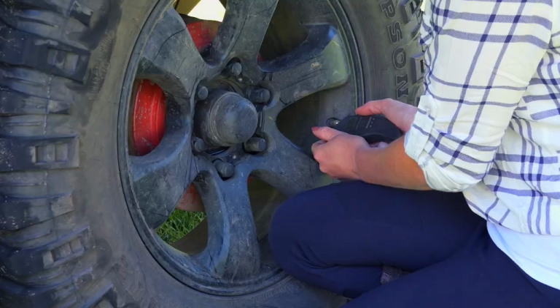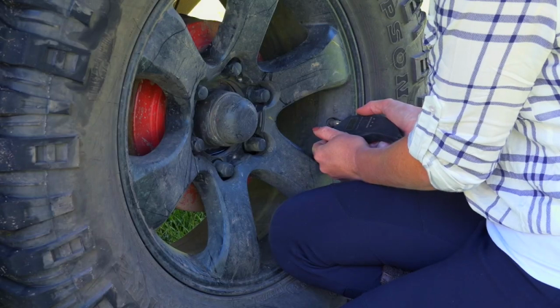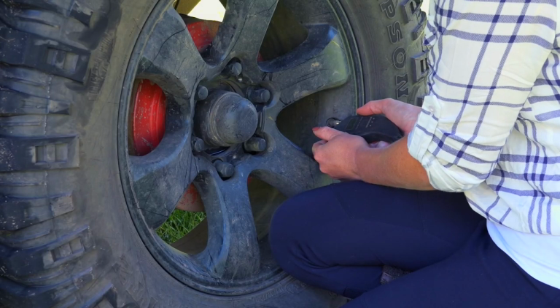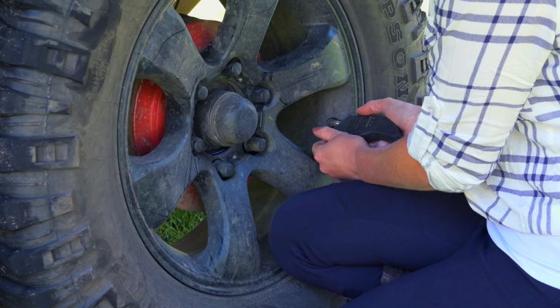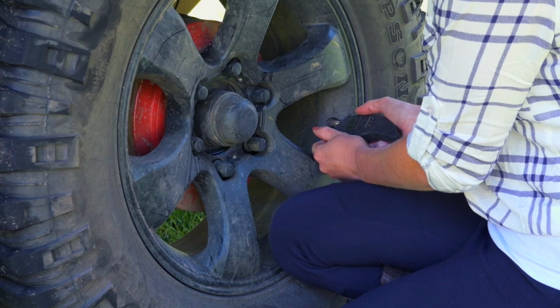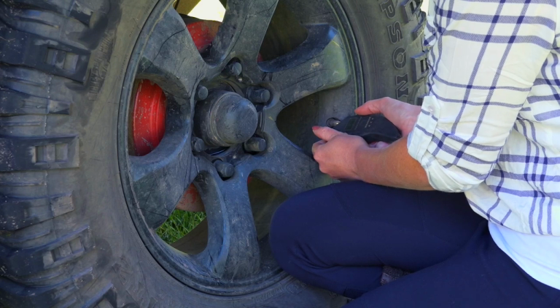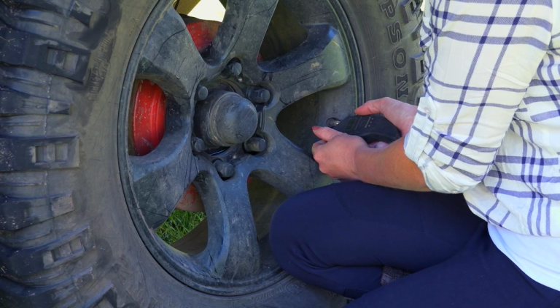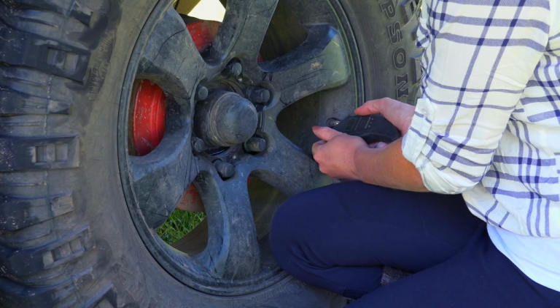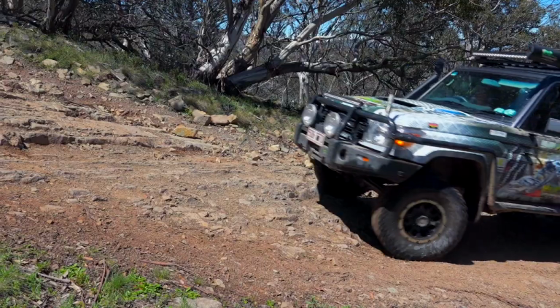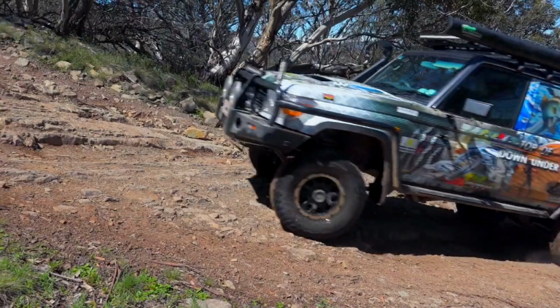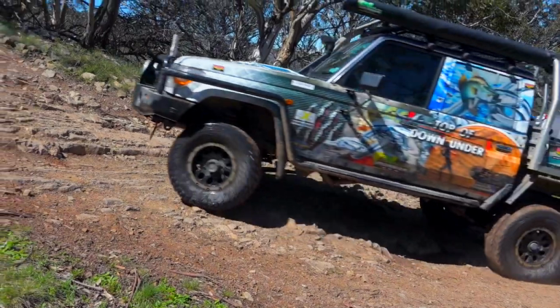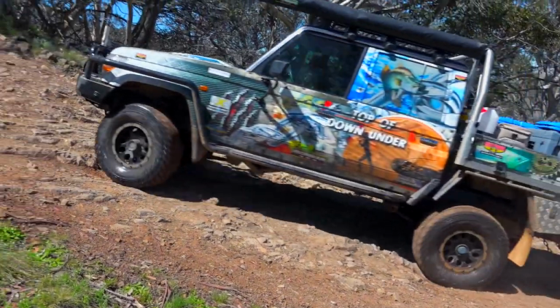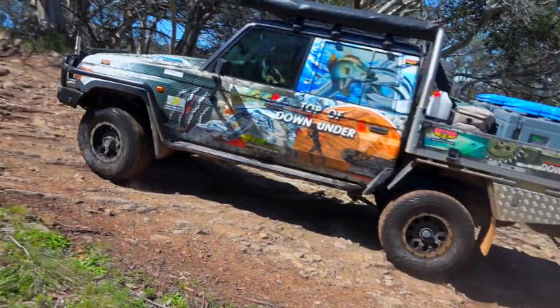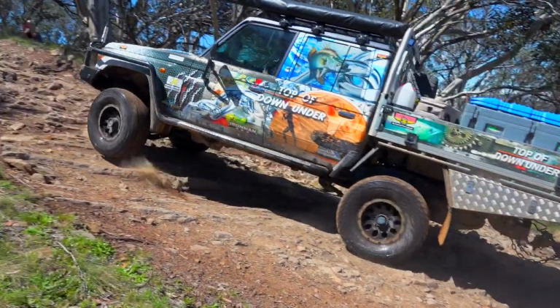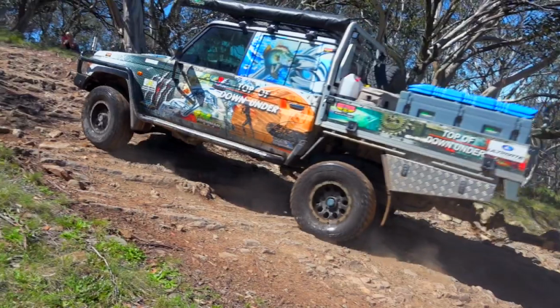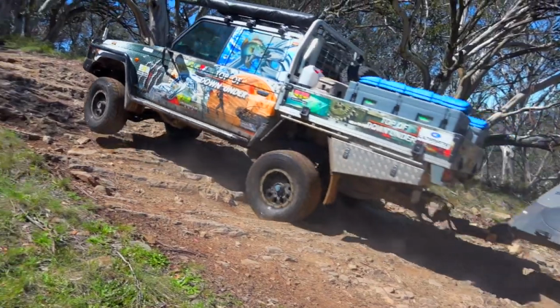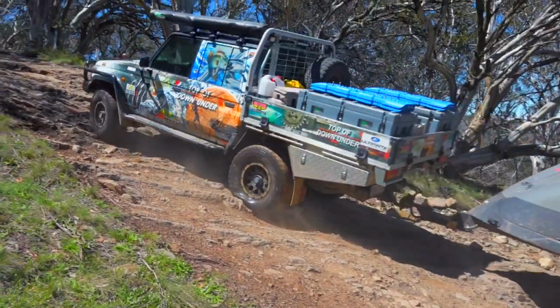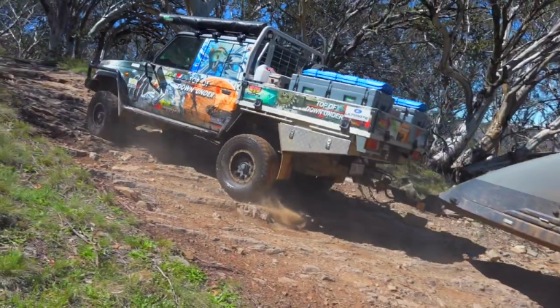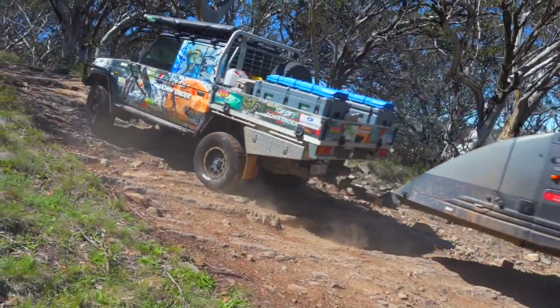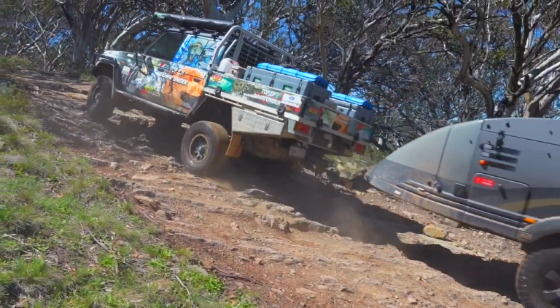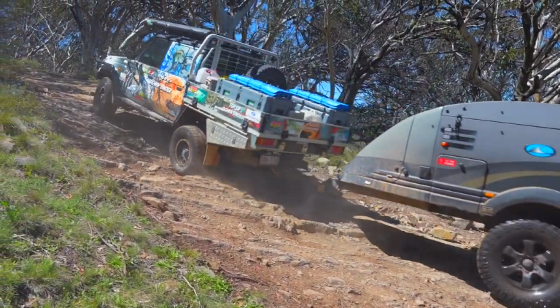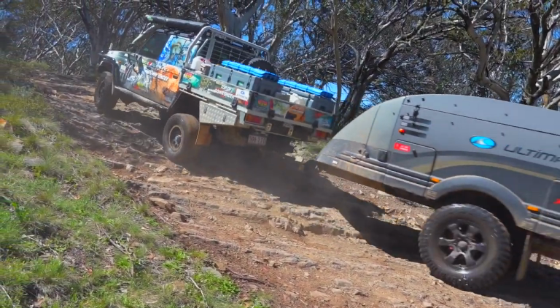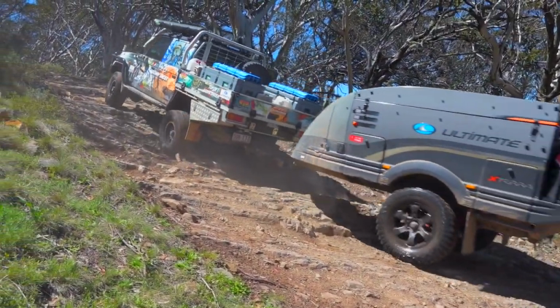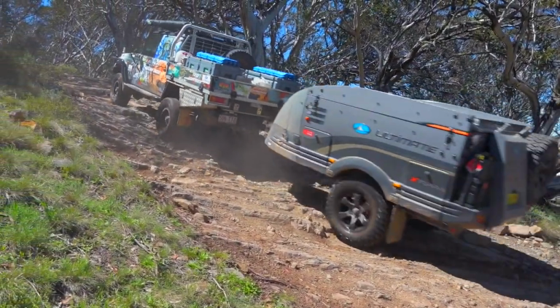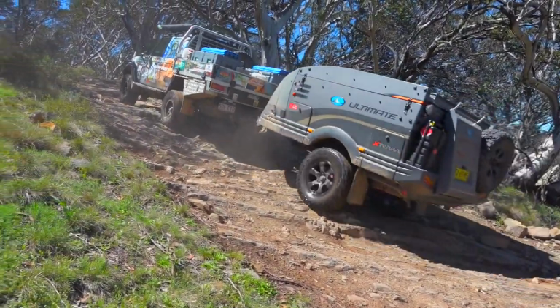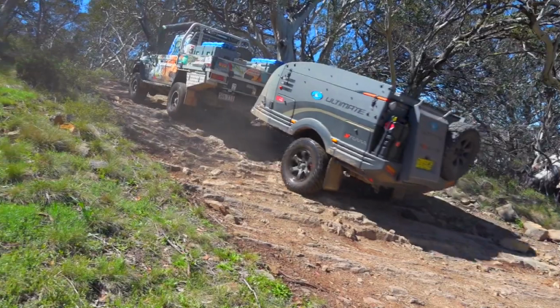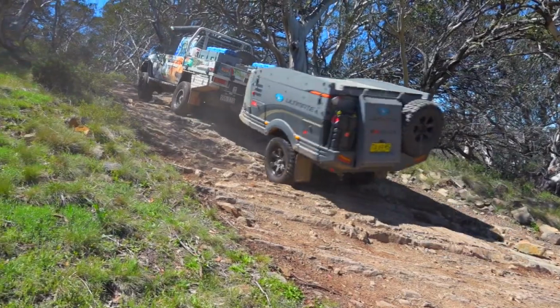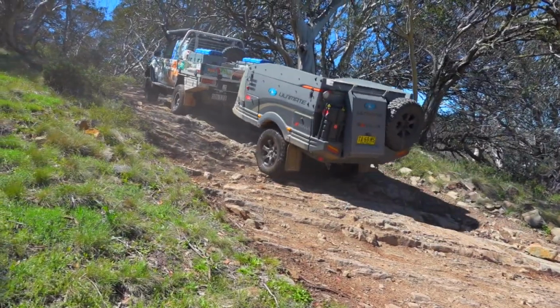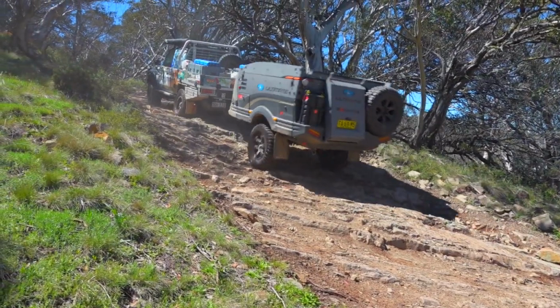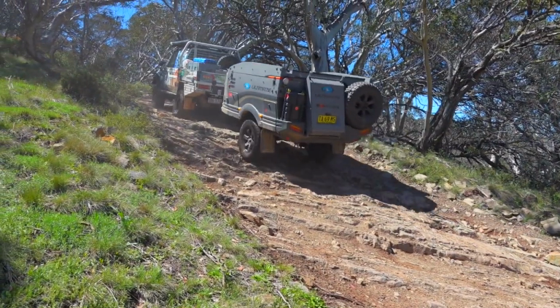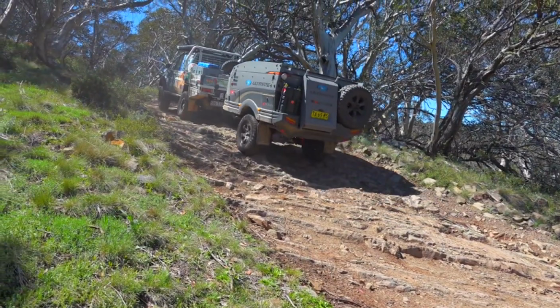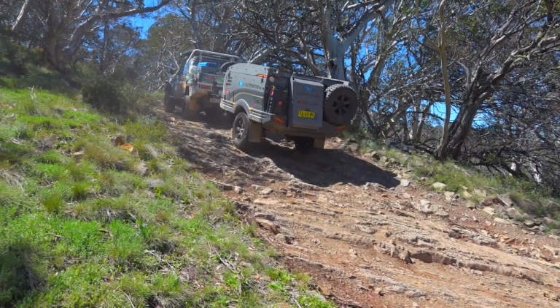It's common practice to let your vehicle tire pressures down when traversing sandy or rough terrain, but don't overlook doing the same for your camper. Both the suspension of your camper trailer and your gear inside will thank you for it.